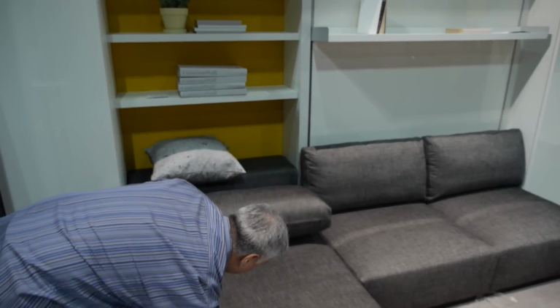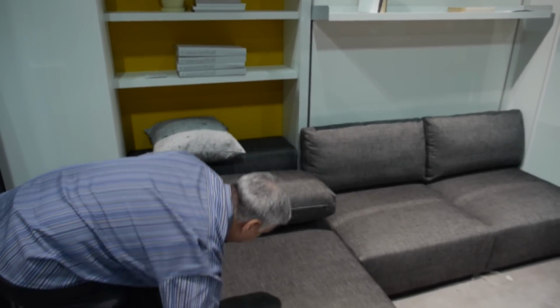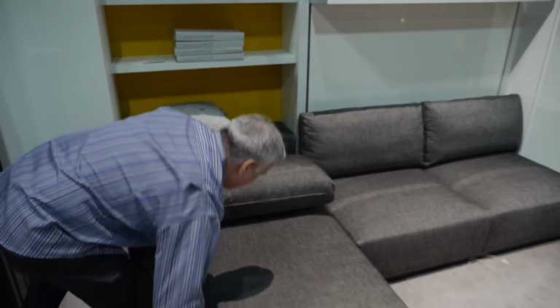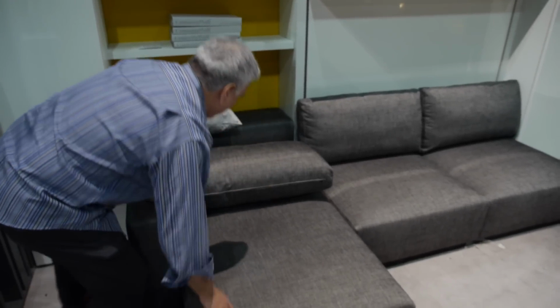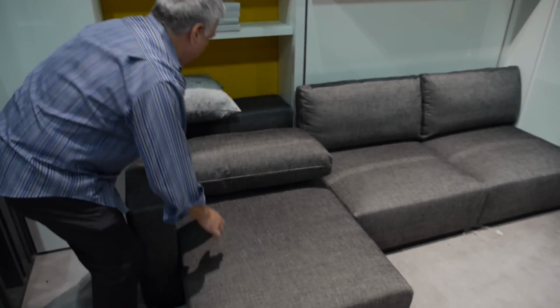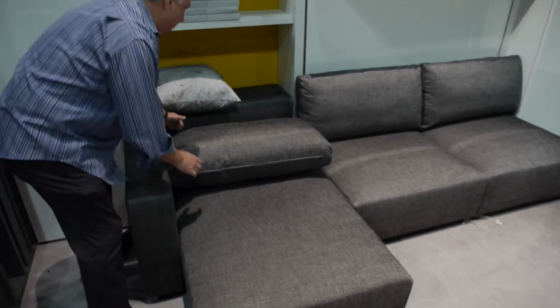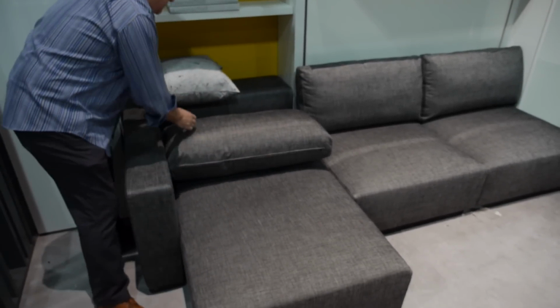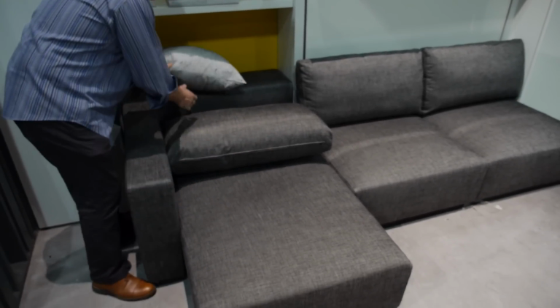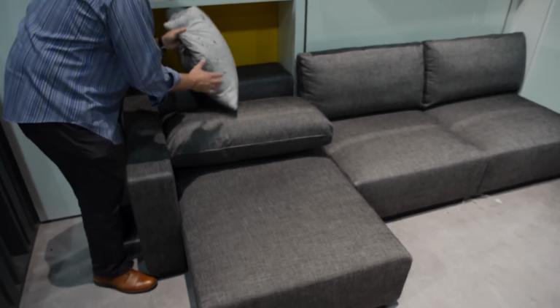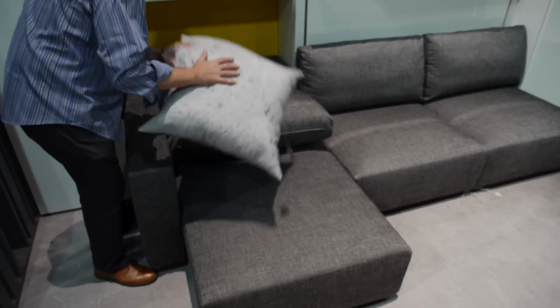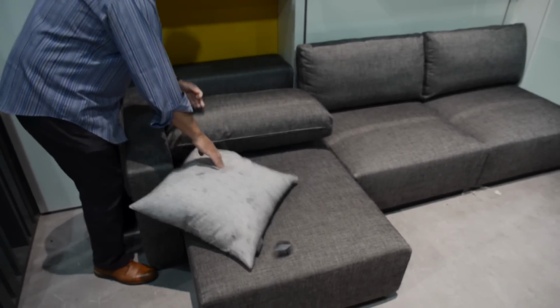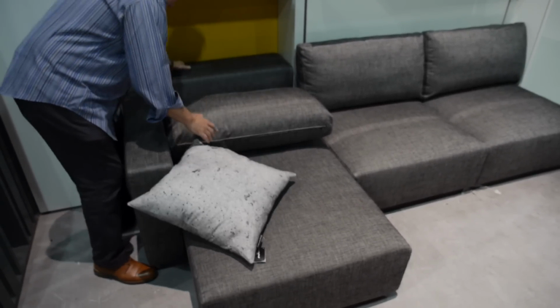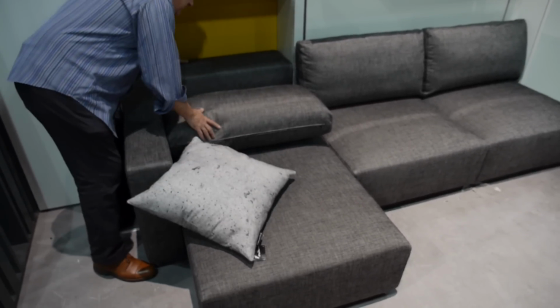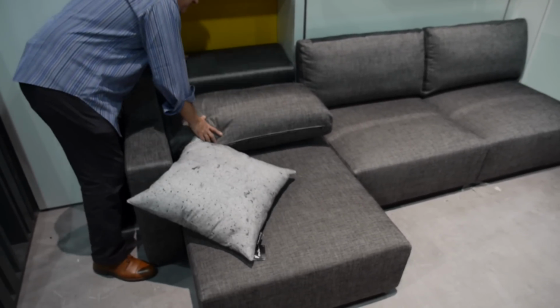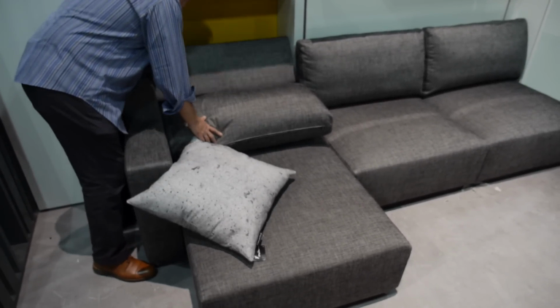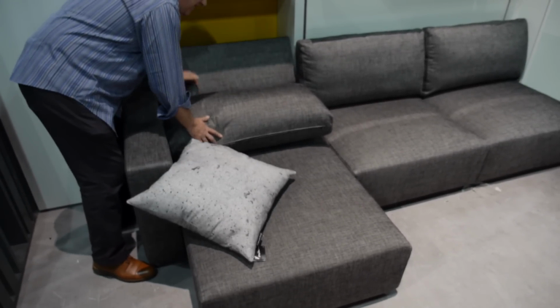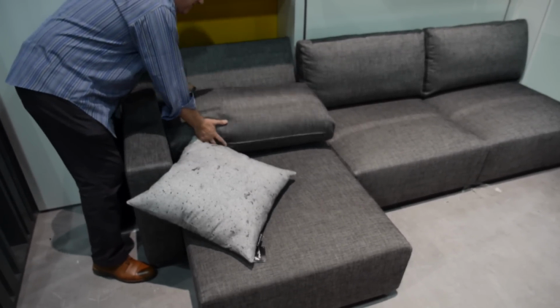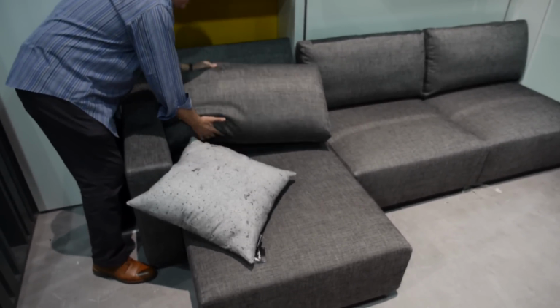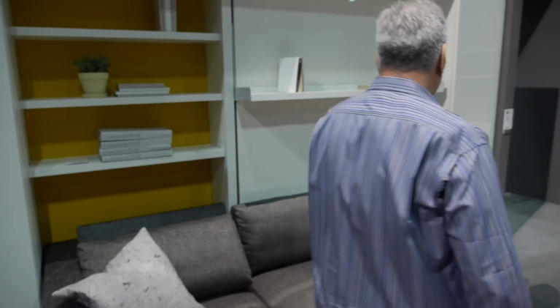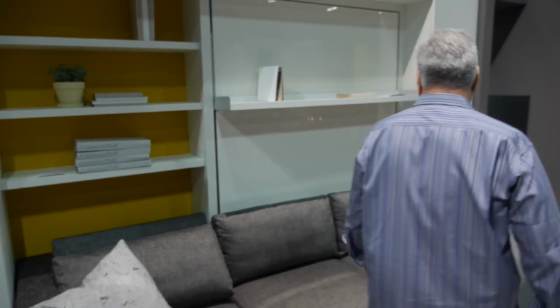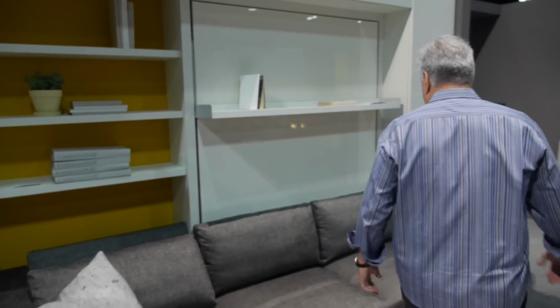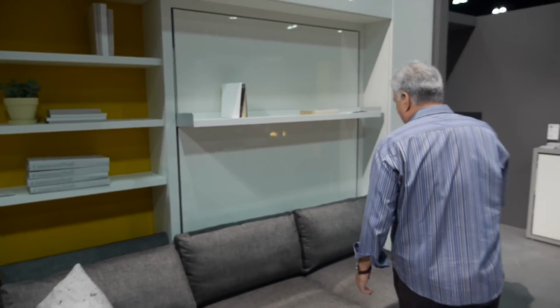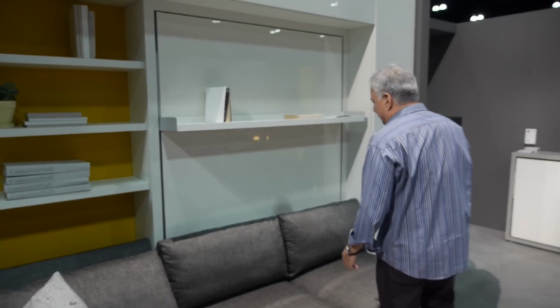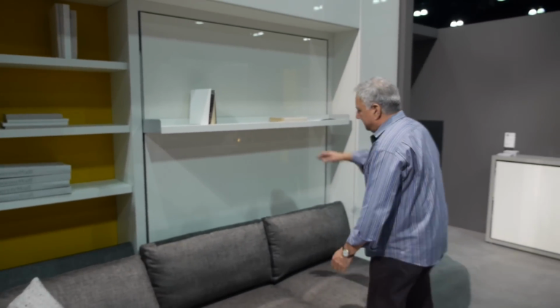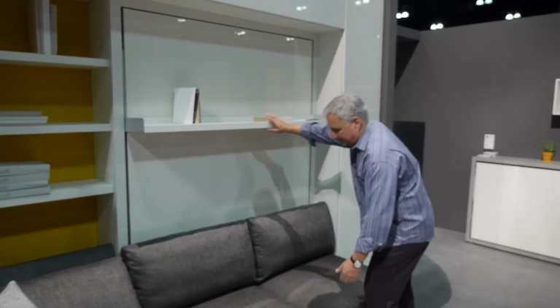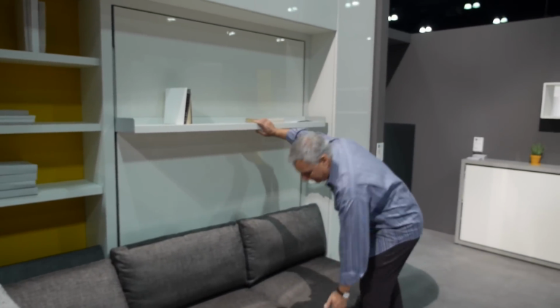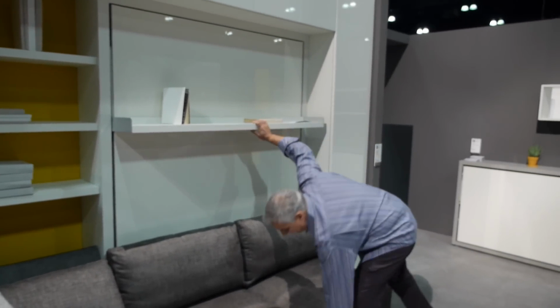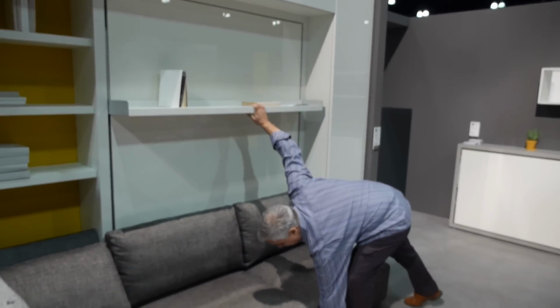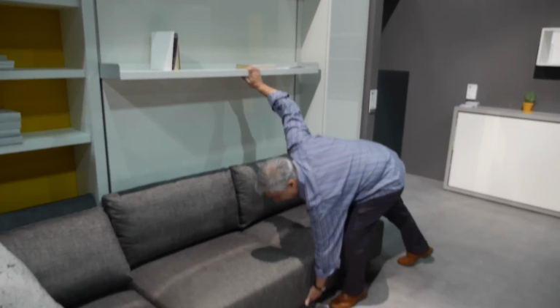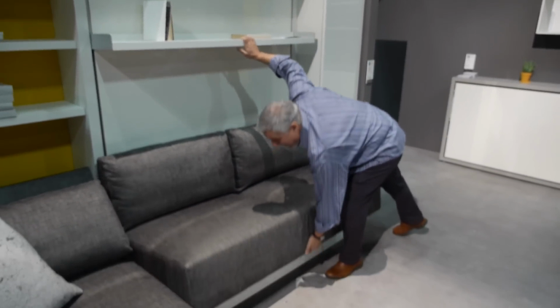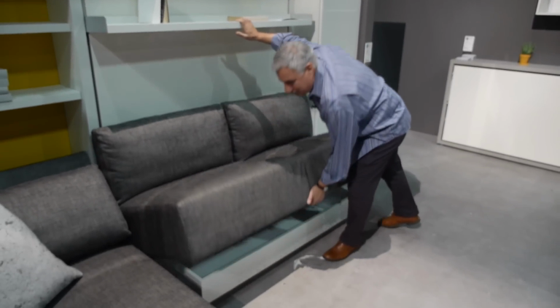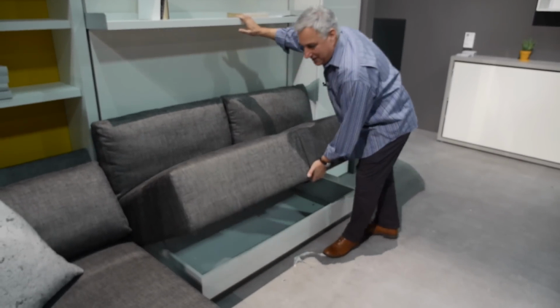This system has an adjustable chaise, where you can pull the chaise out, and you have an adjustable backrest. Under the sofa, you have storage.